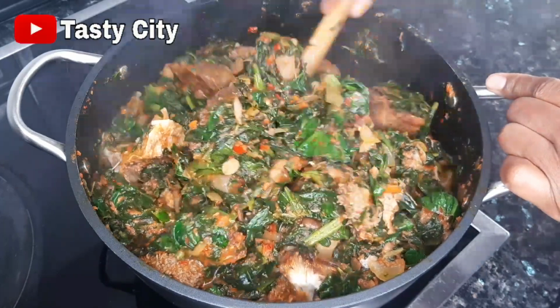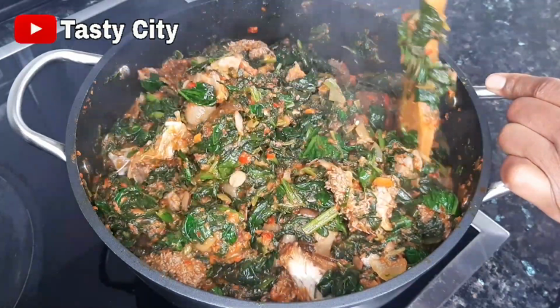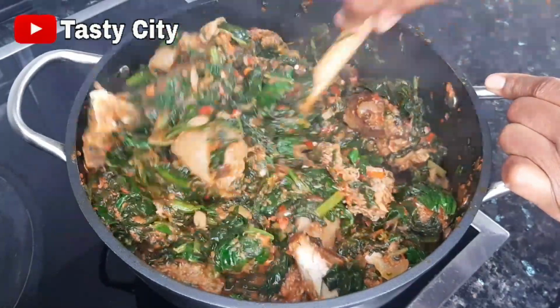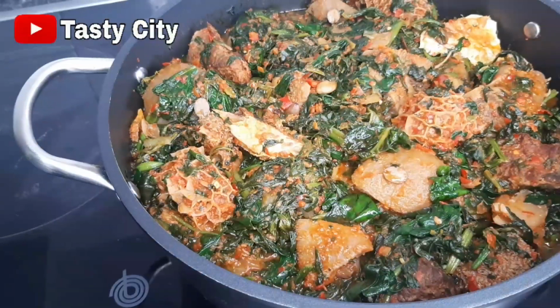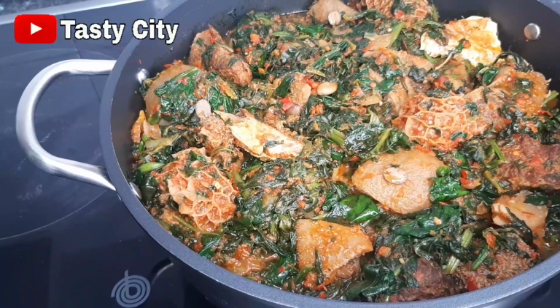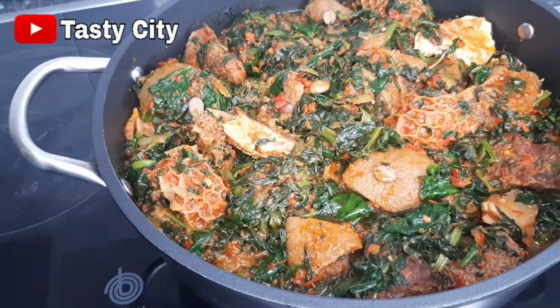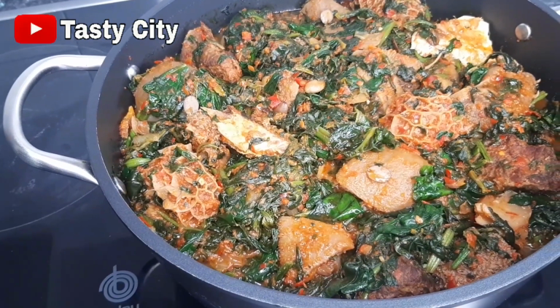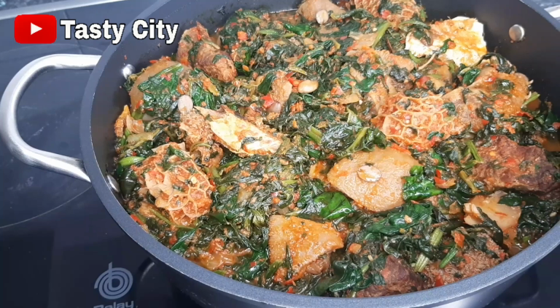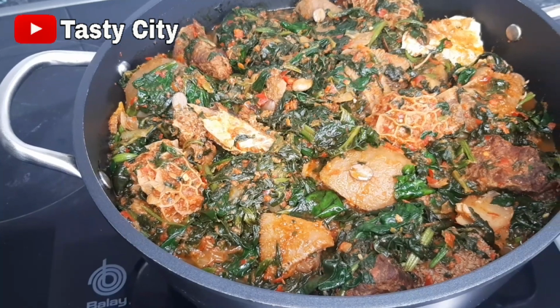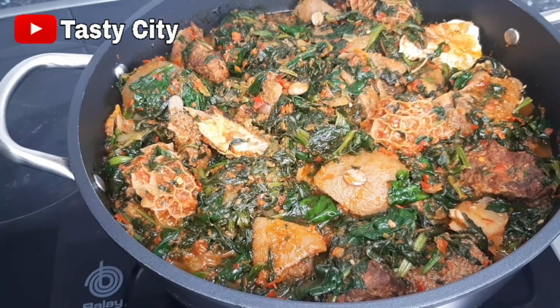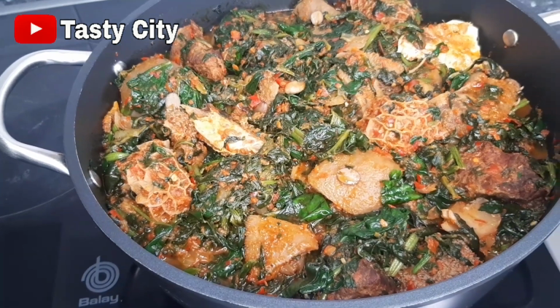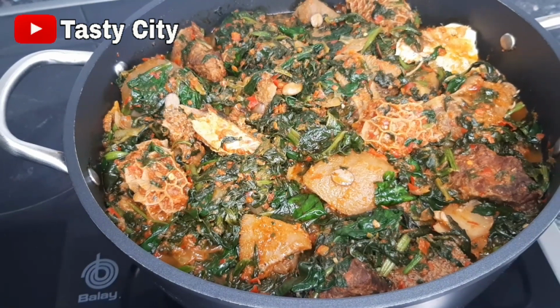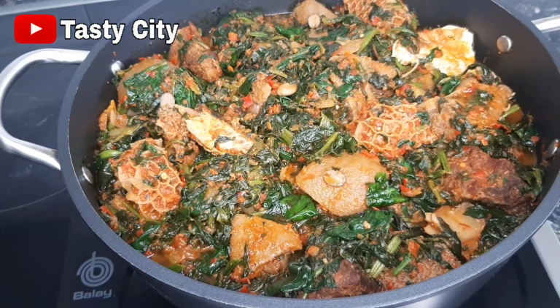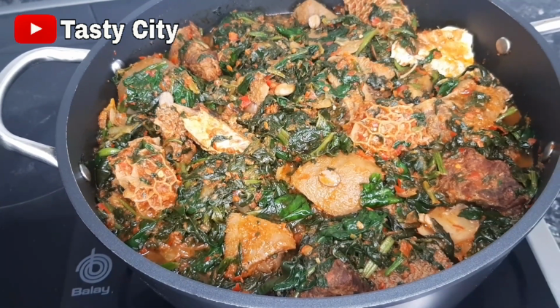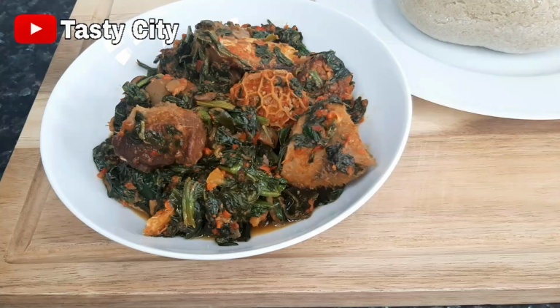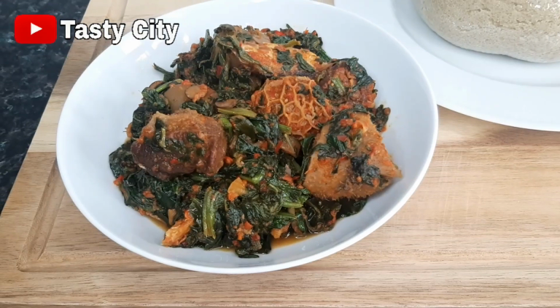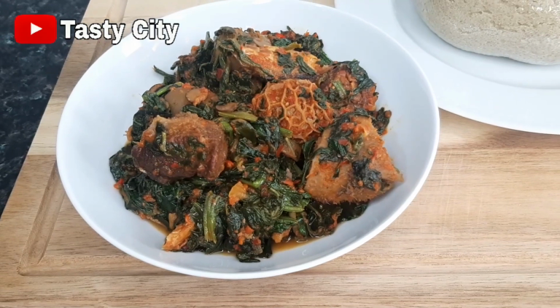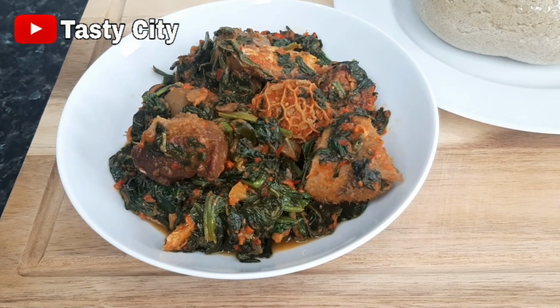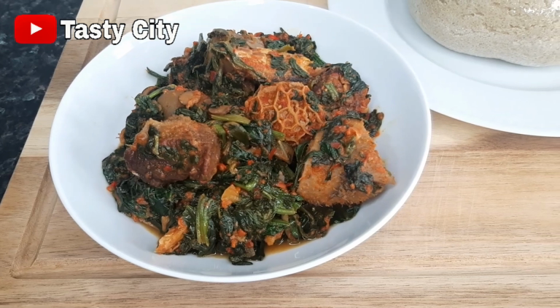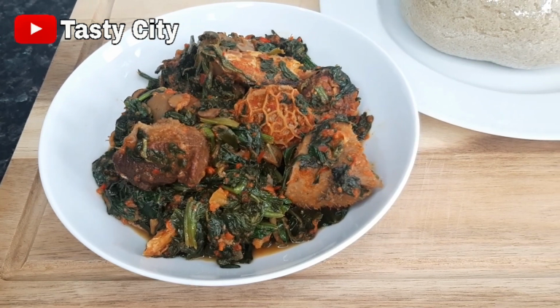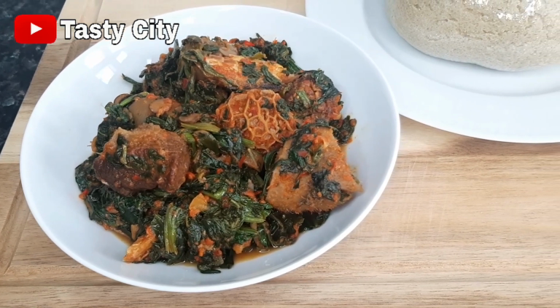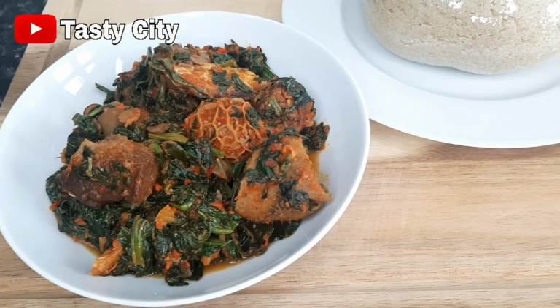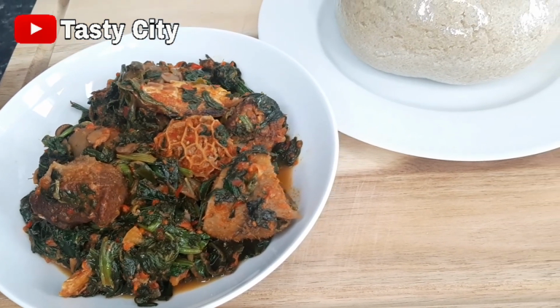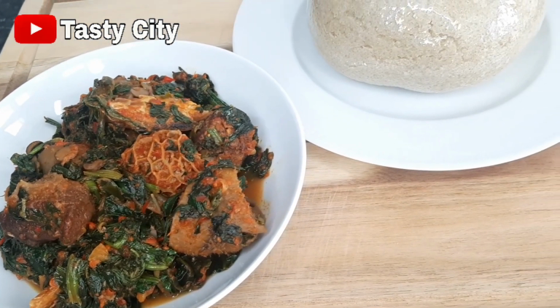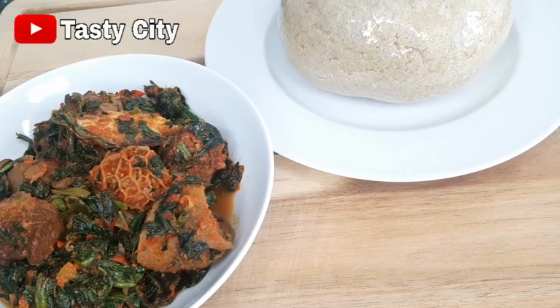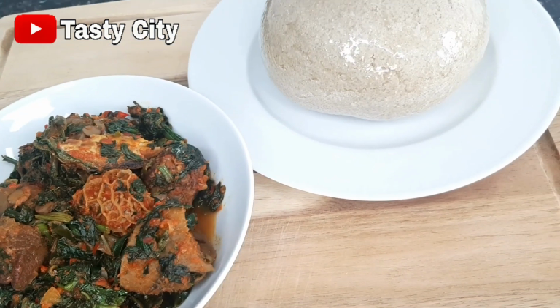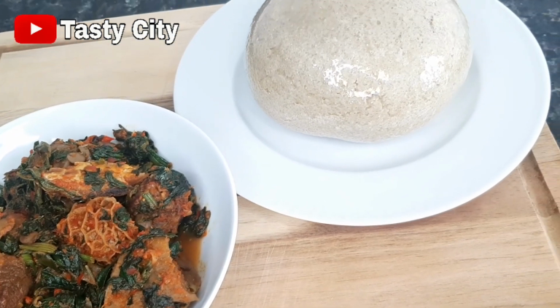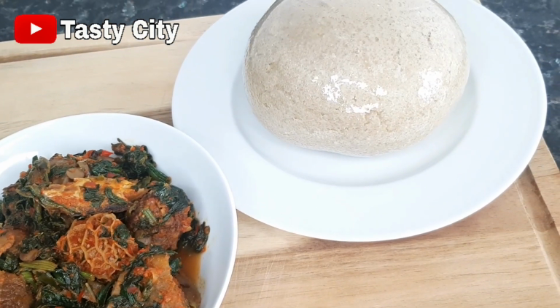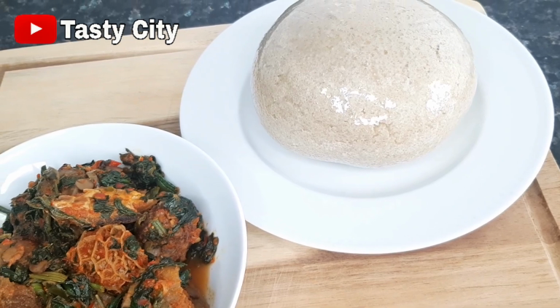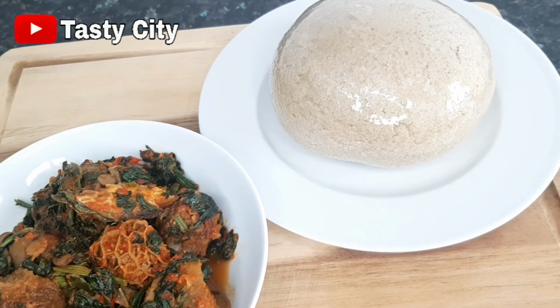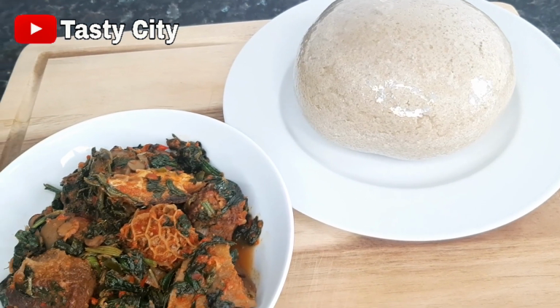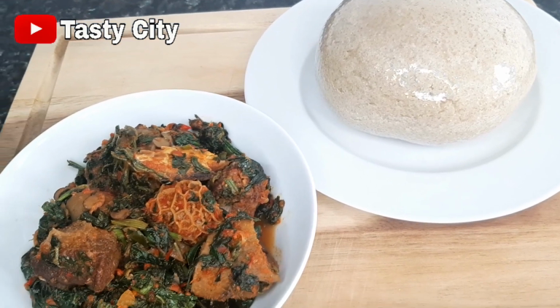Hello, welcome to my channel! If you're new here, you're highly welcome to Tasty City — please consider subscribing and hitting that notification bell. In today's video we'll be making this gorgeous, delicious vegetable soup, so if you'd like to see the cooking process, please stay tuned and keep watching.